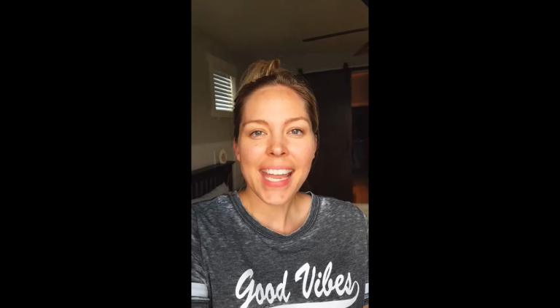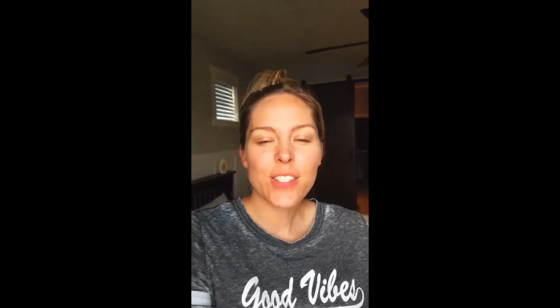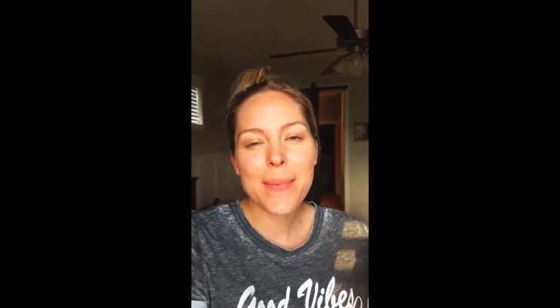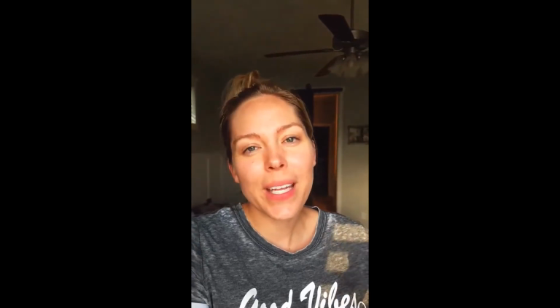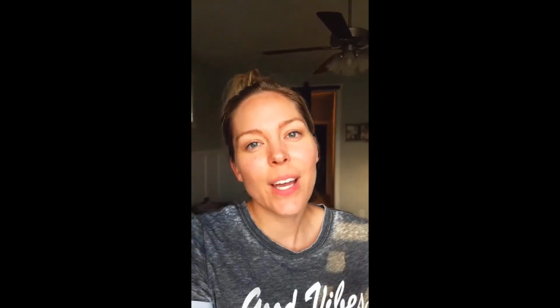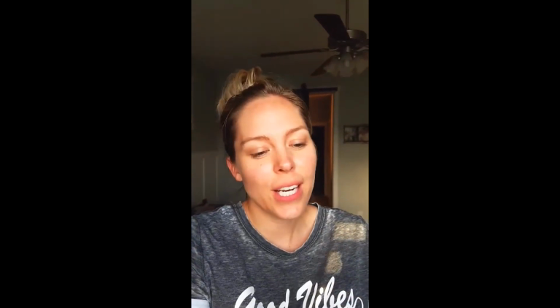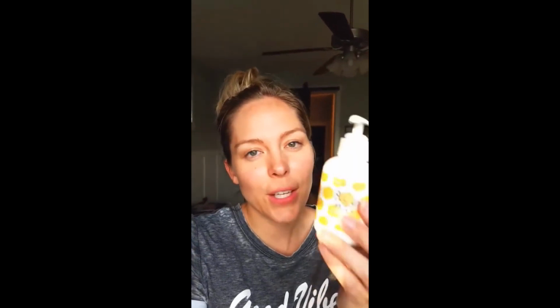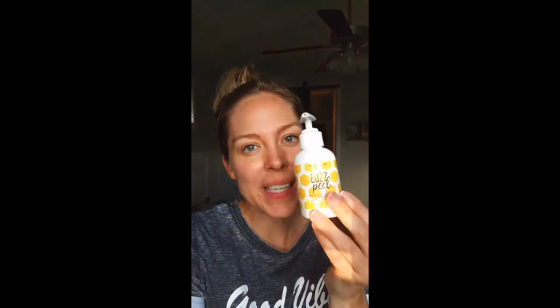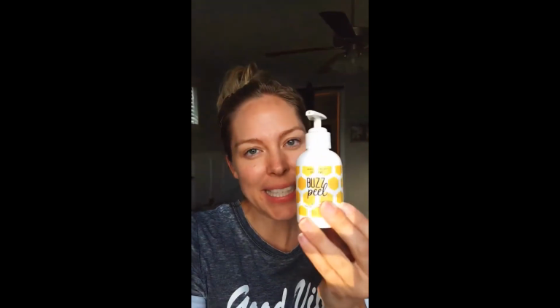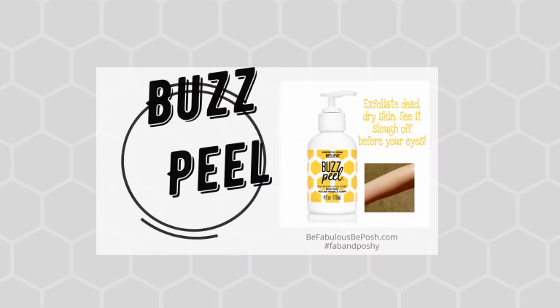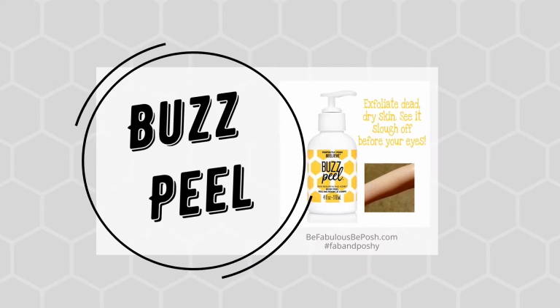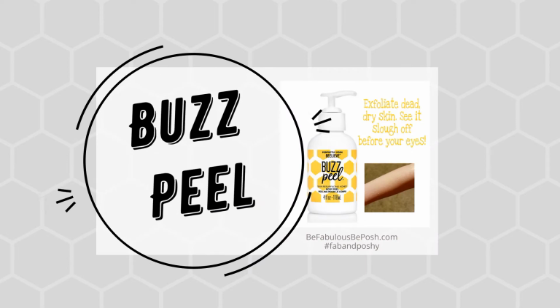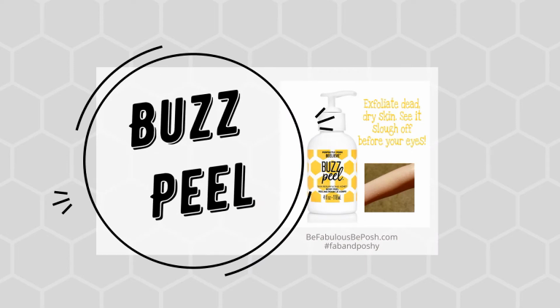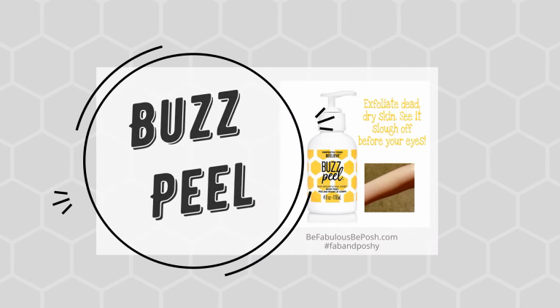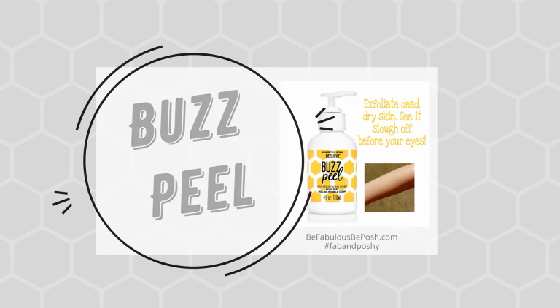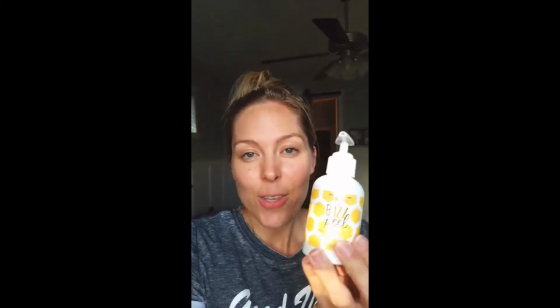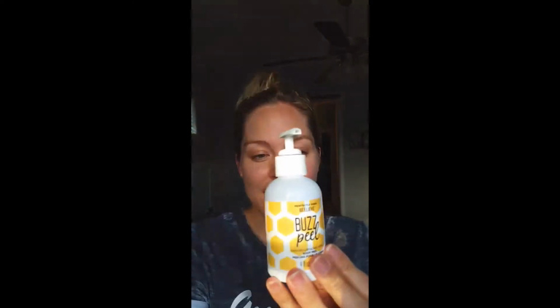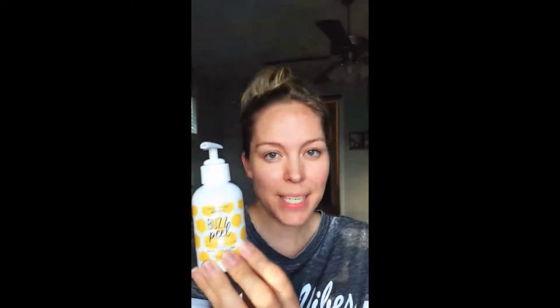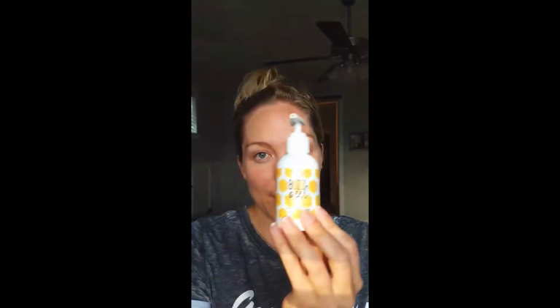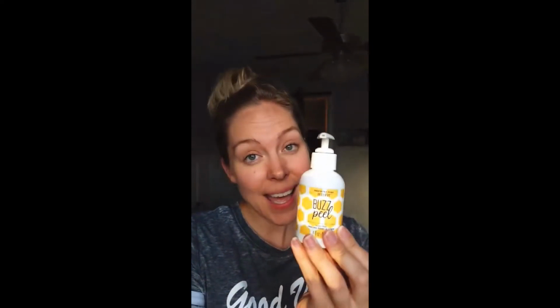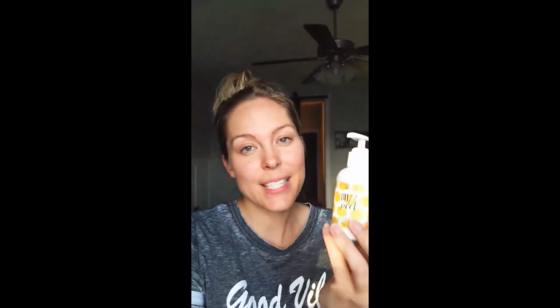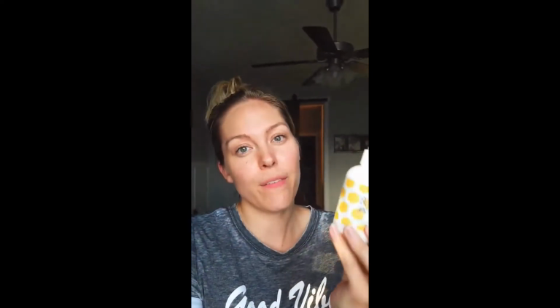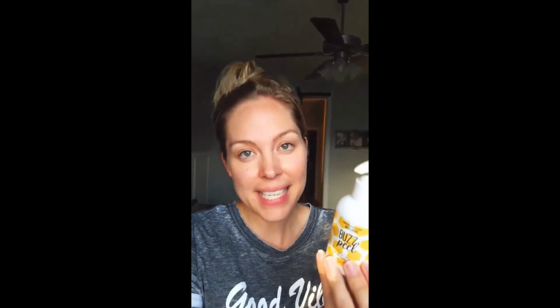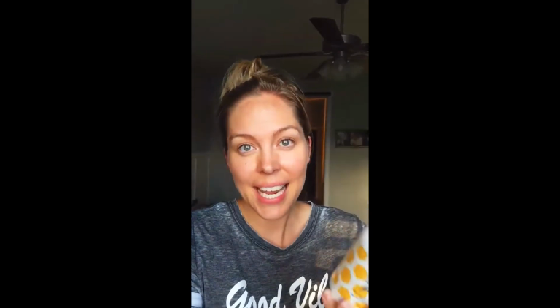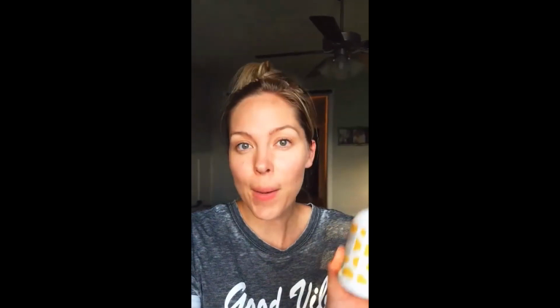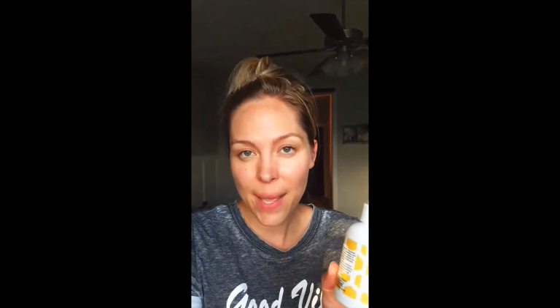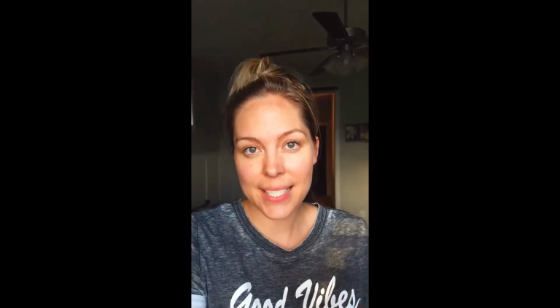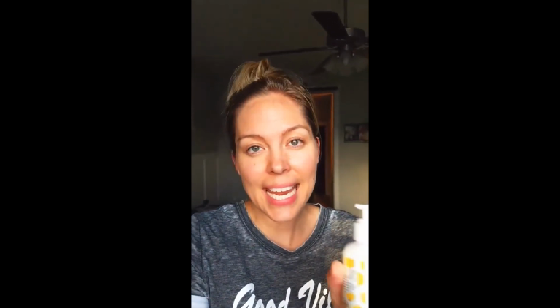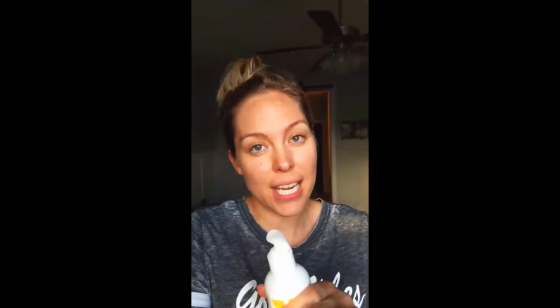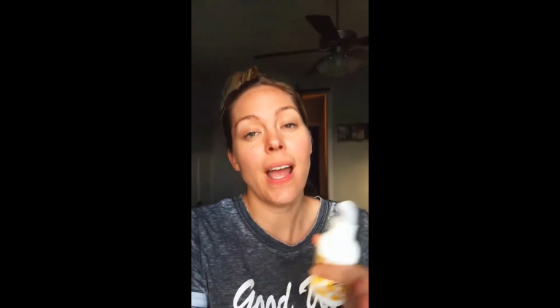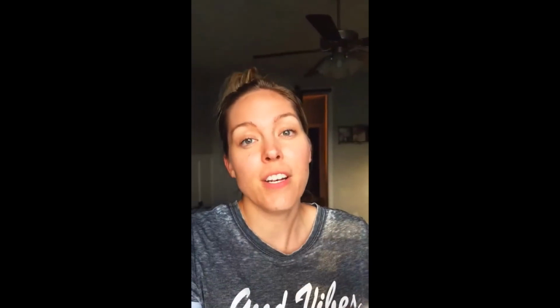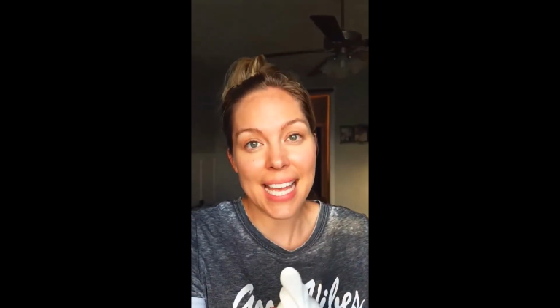Hey guys, so I wanted to make a quick video to share with you Buzz Peel. This stuff is pretty amazing because it is made with fermented honey, pomegranate enzymes, and AHAs, which are alpha hydroxy acids.